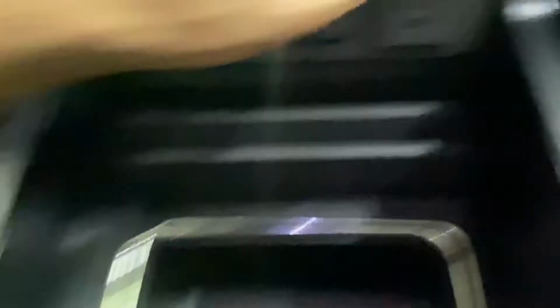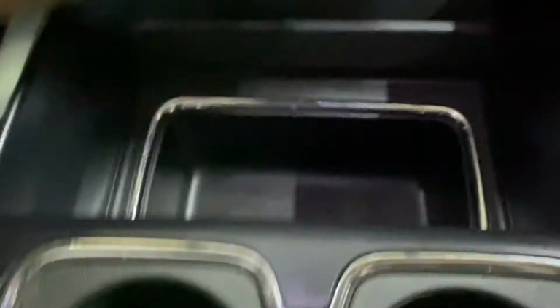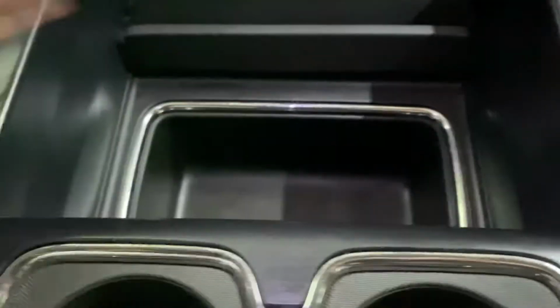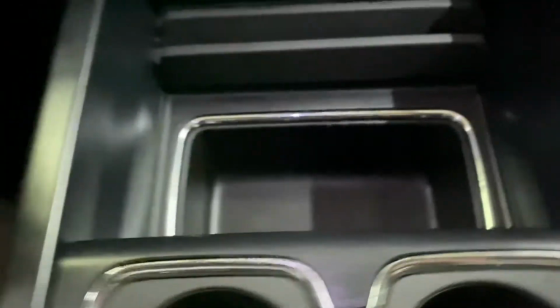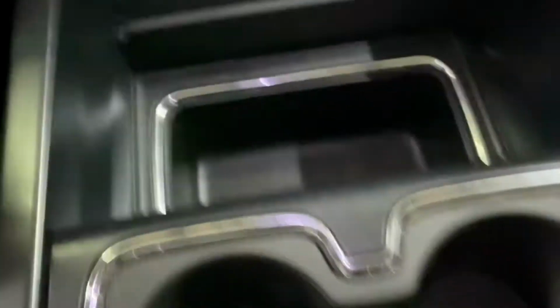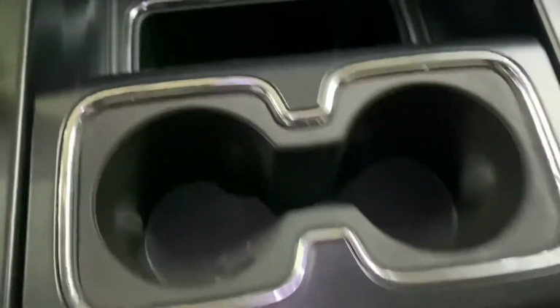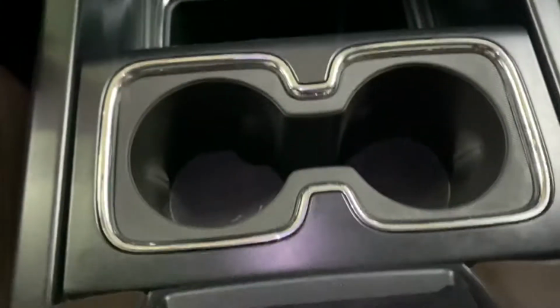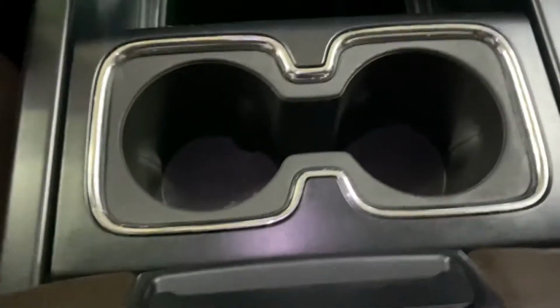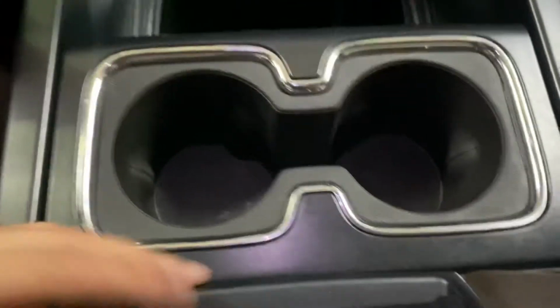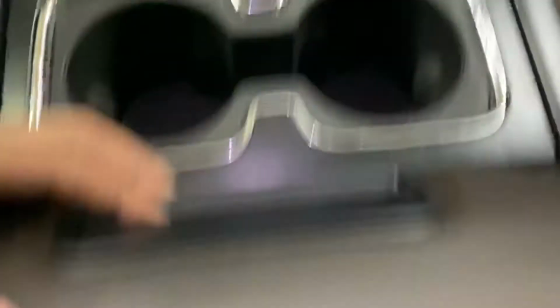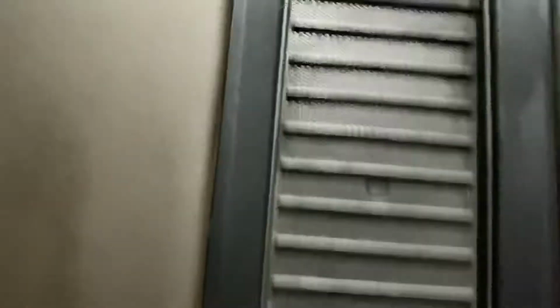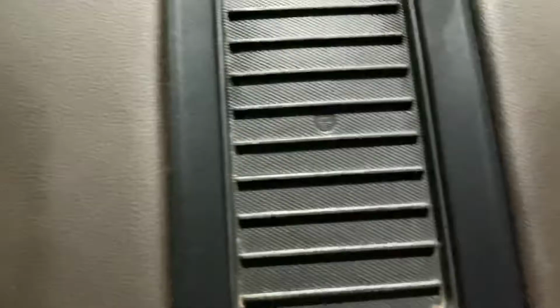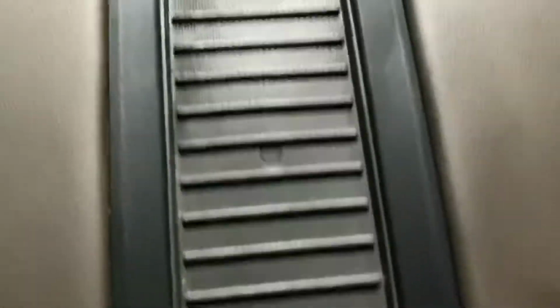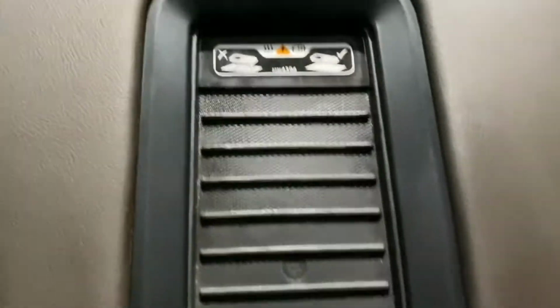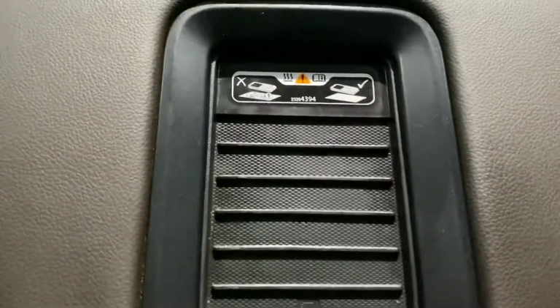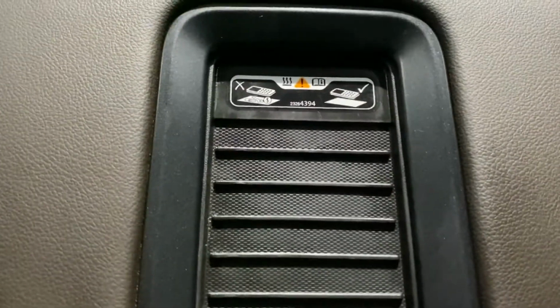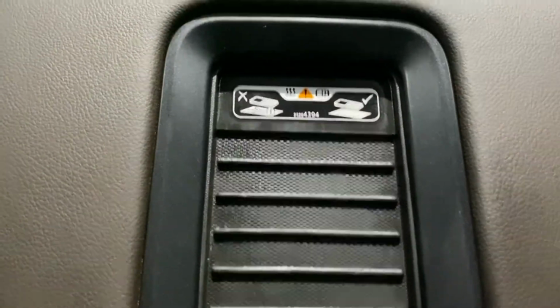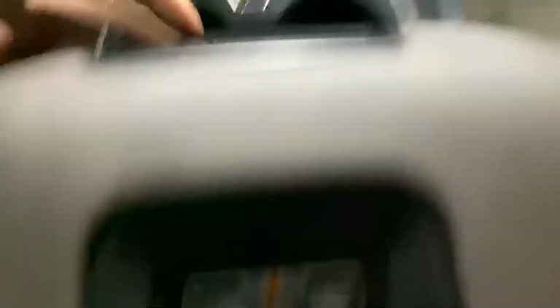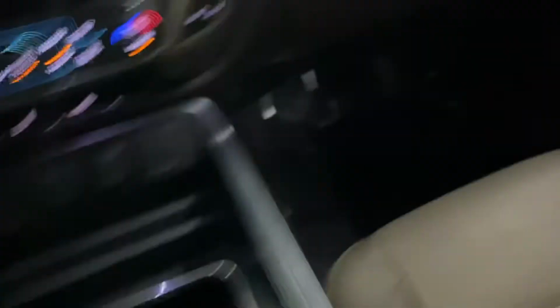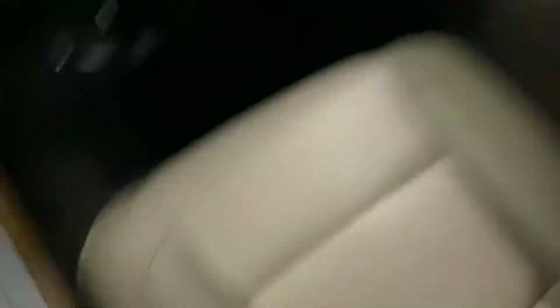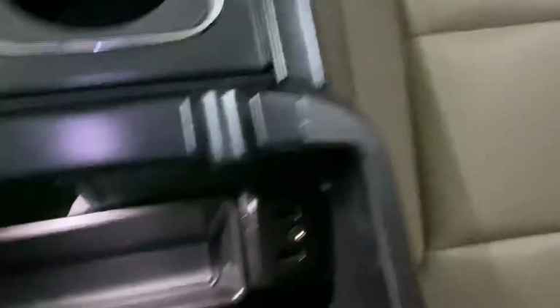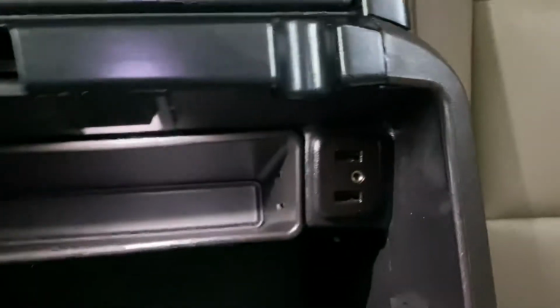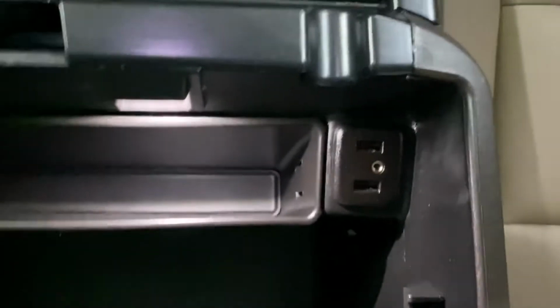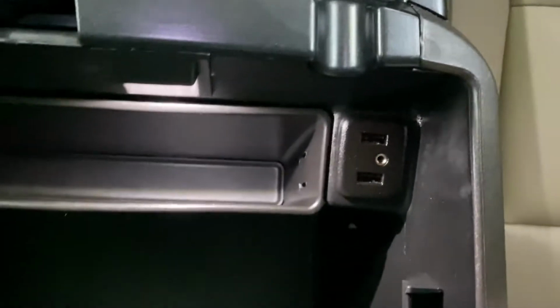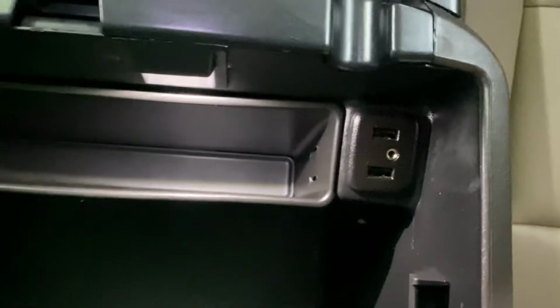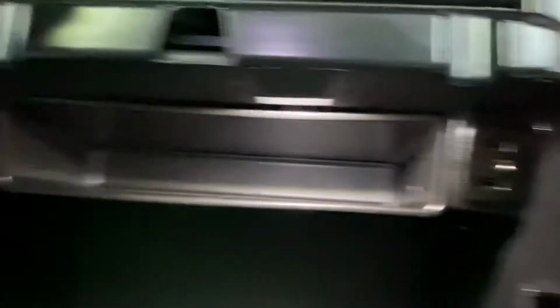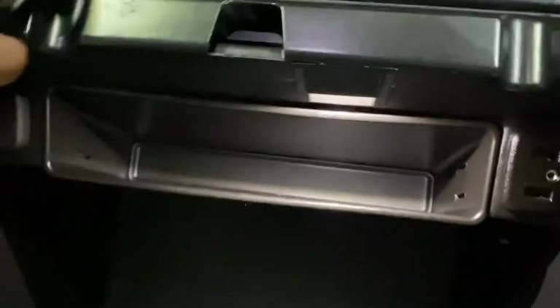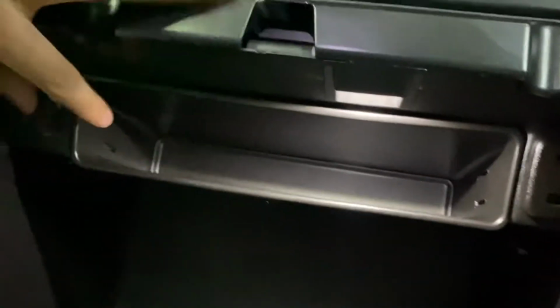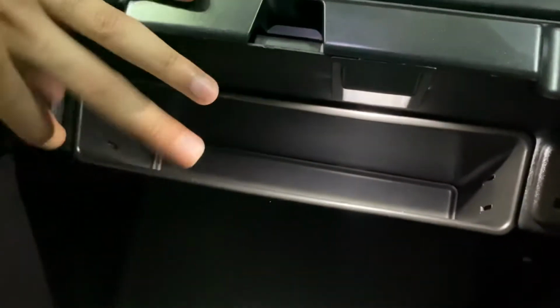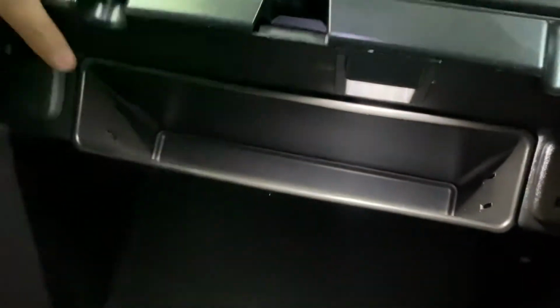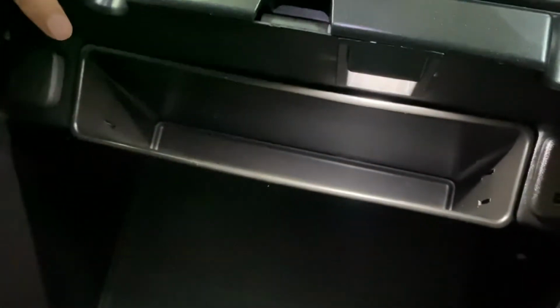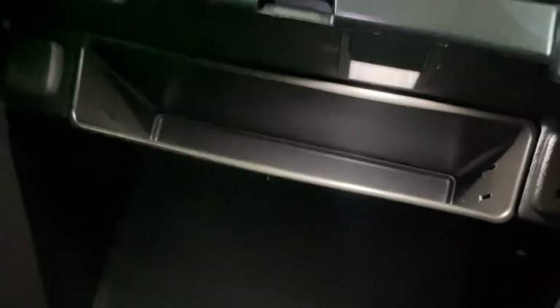Have some extra storage space right there, cup holders. Got a wireless charger for your phone. Have floor ports — USB, AUX port — and you have another power outlet right here.